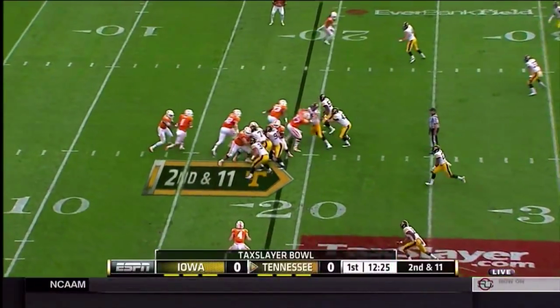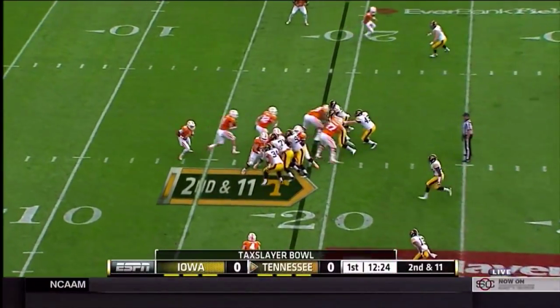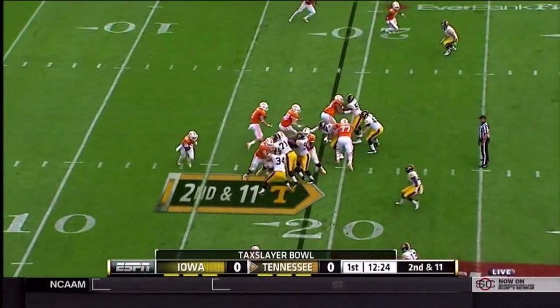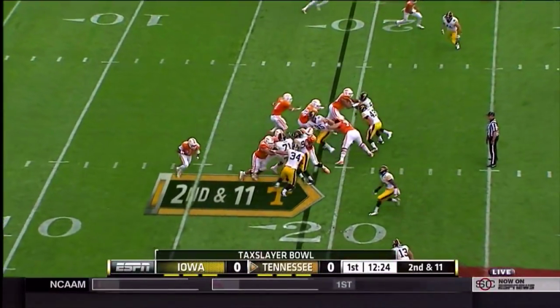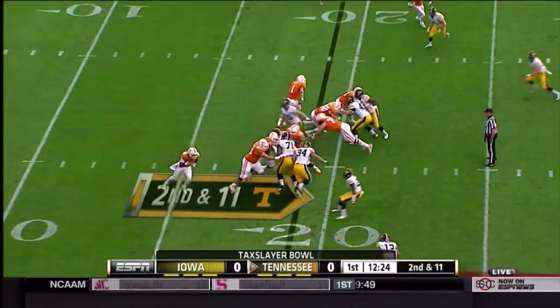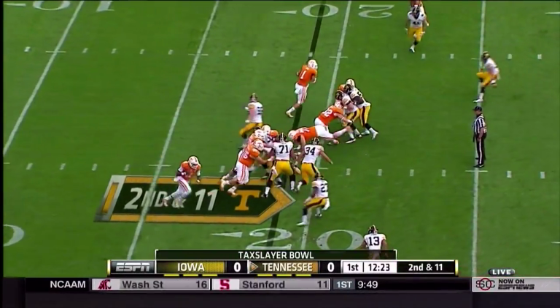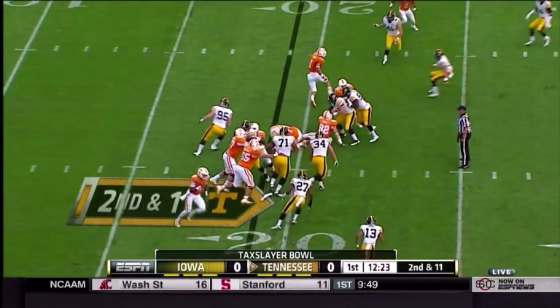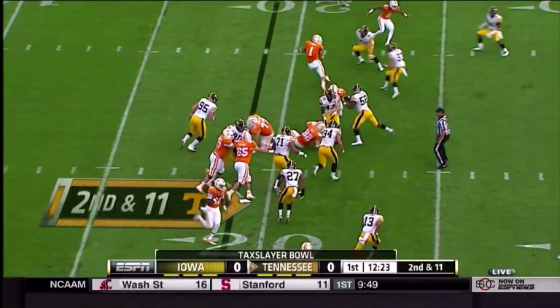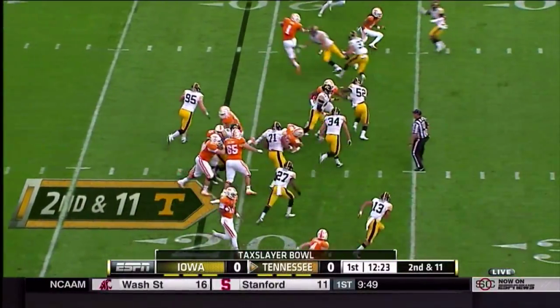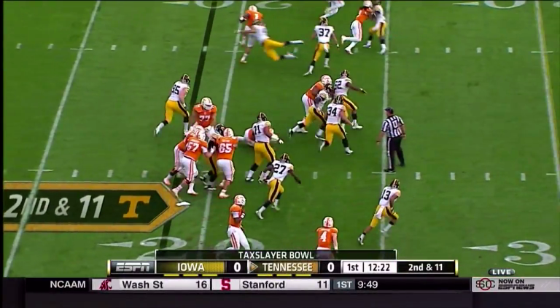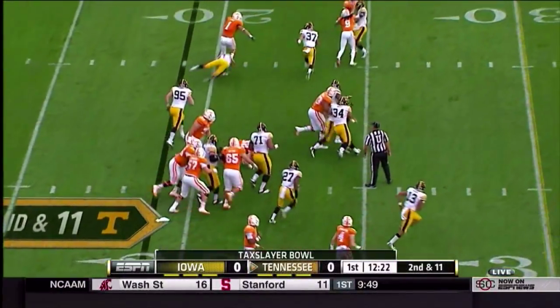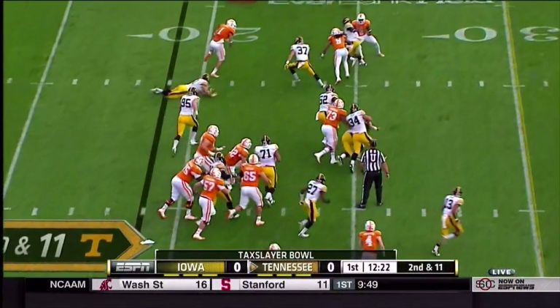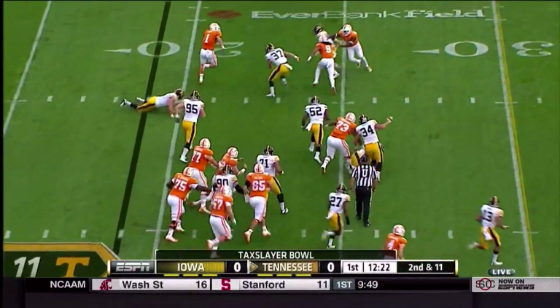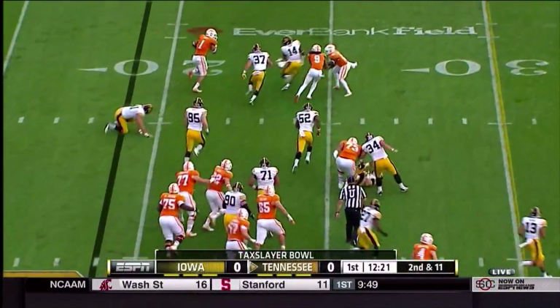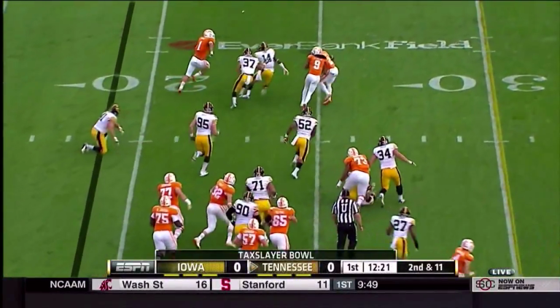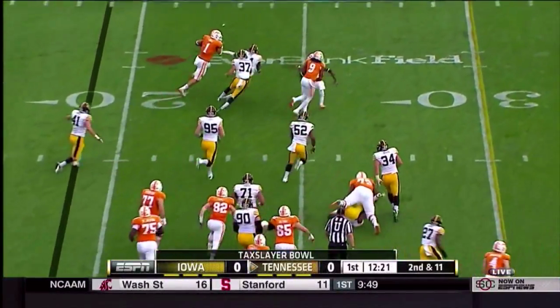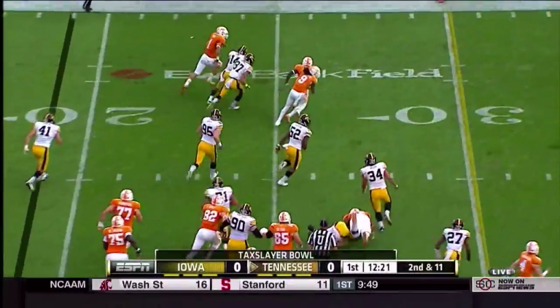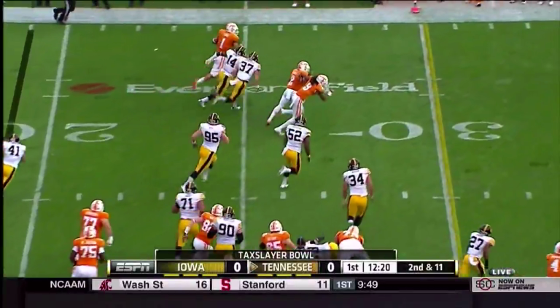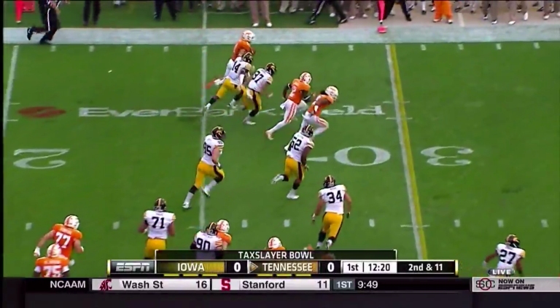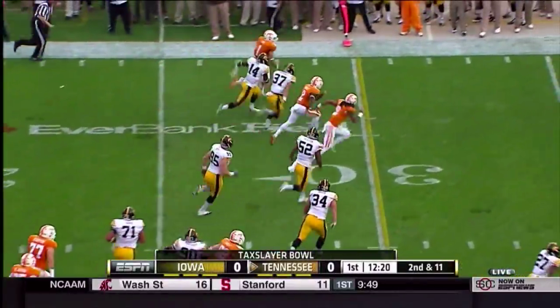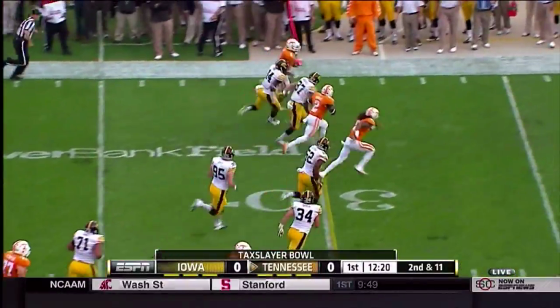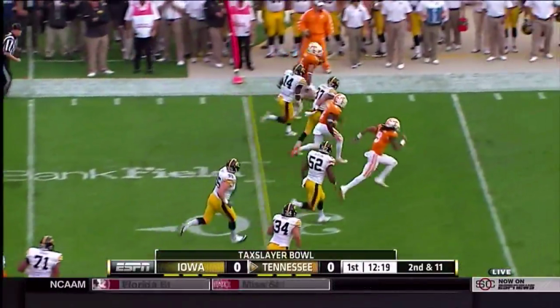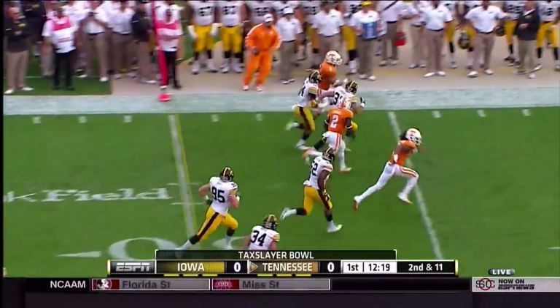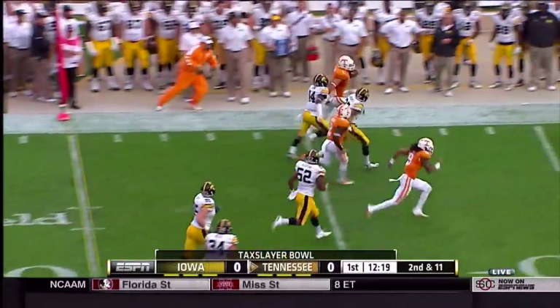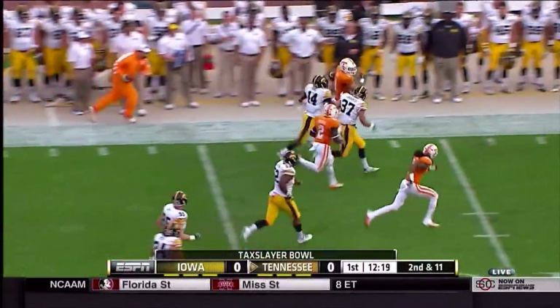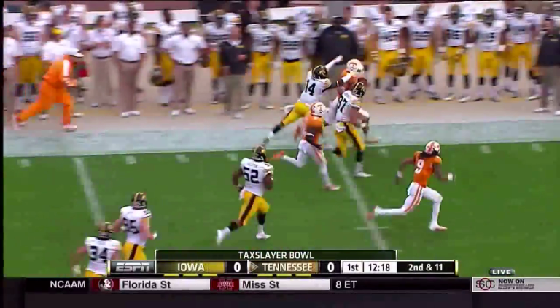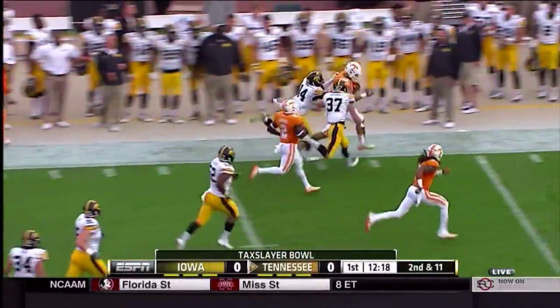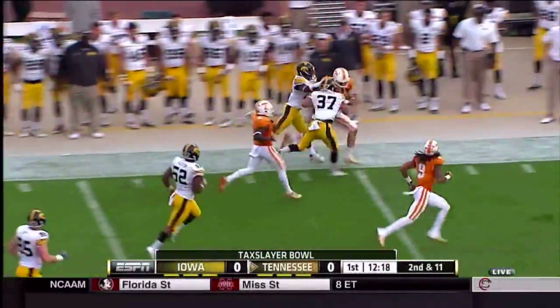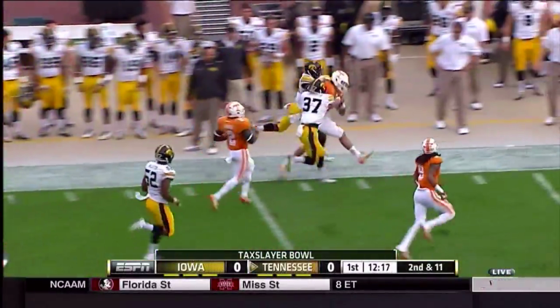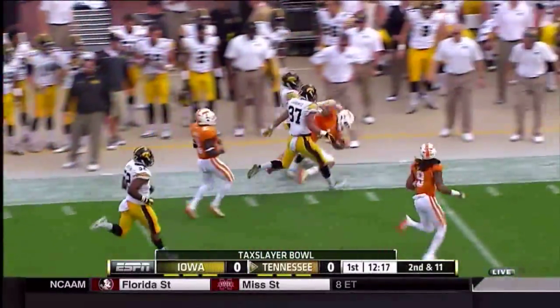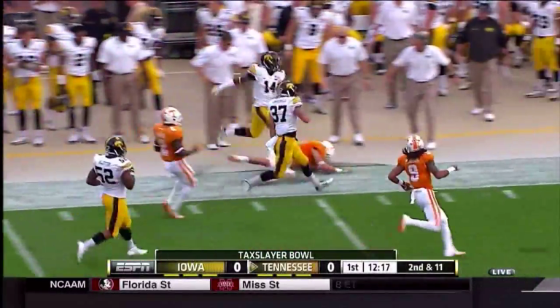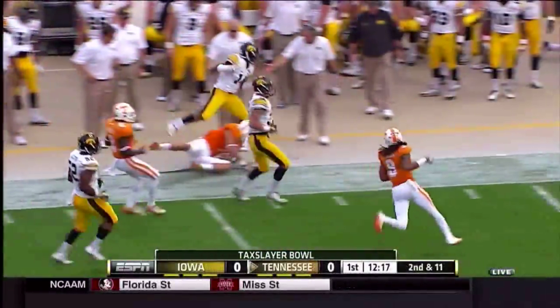They're going to give it to Hurd, trying to go around the left side, breaks the tackle, gets to the 25, the 30, down the far sideline, to the 40, and knocked out of bounds.